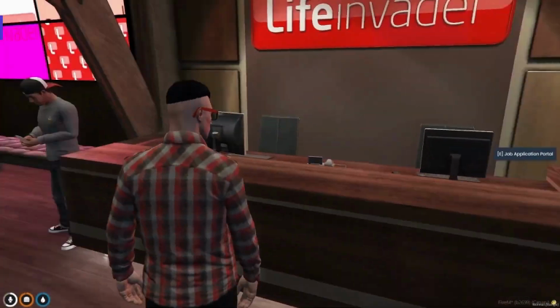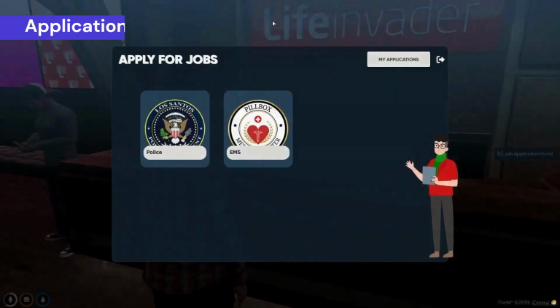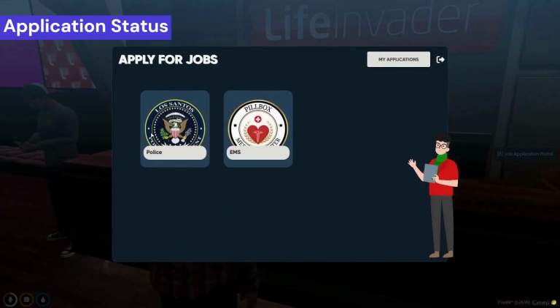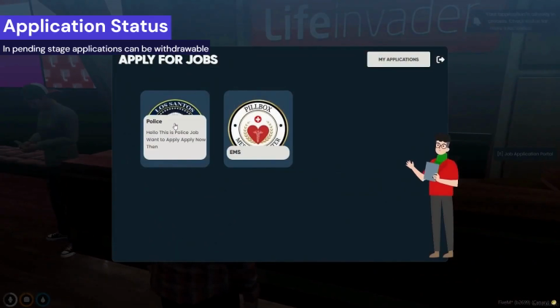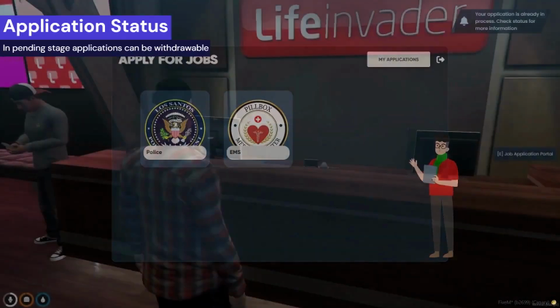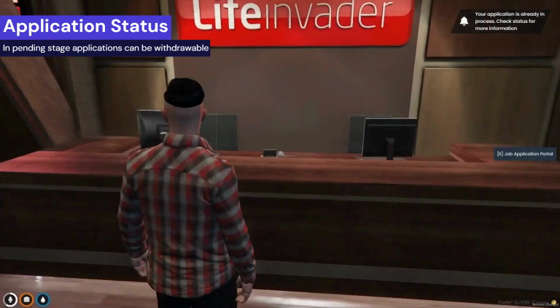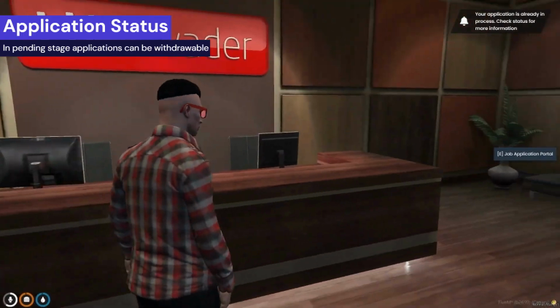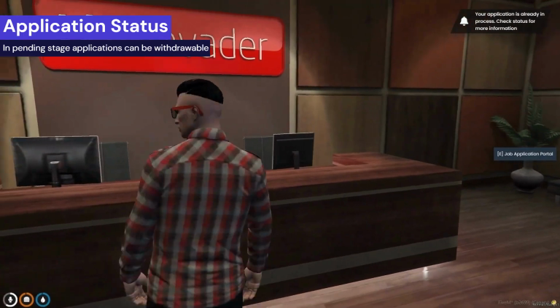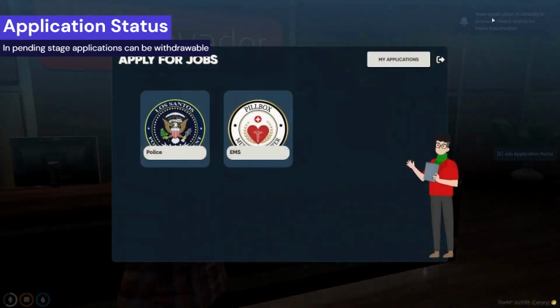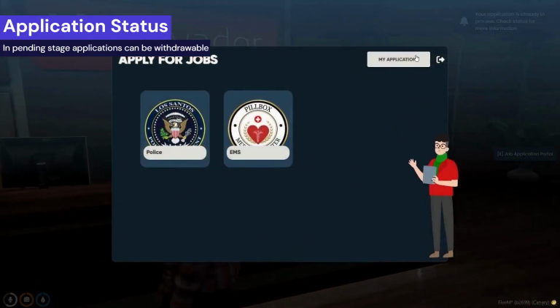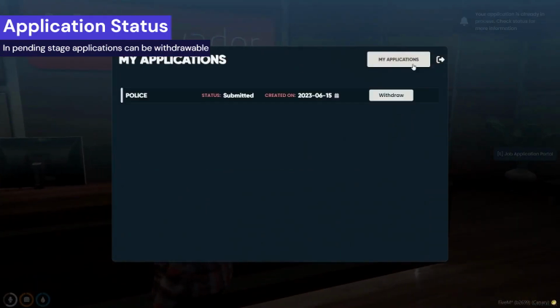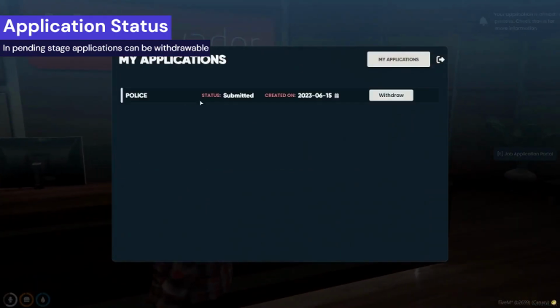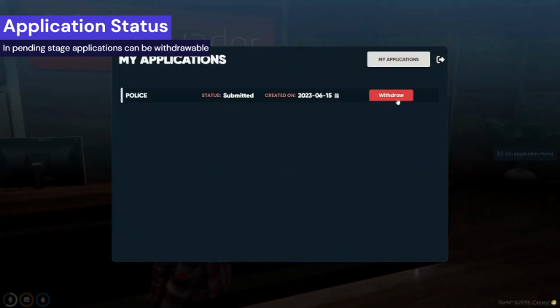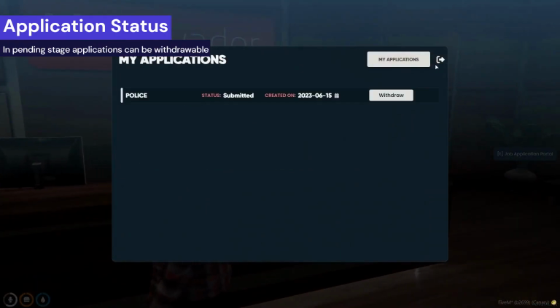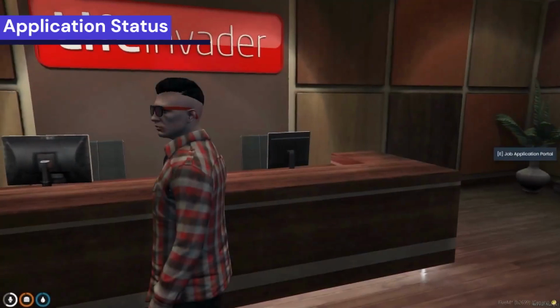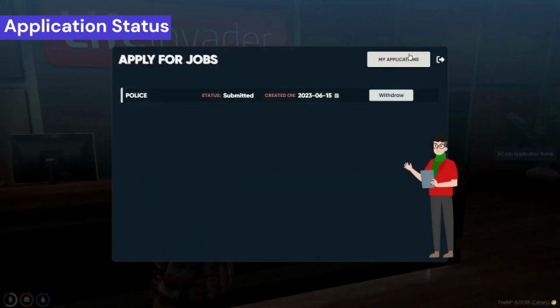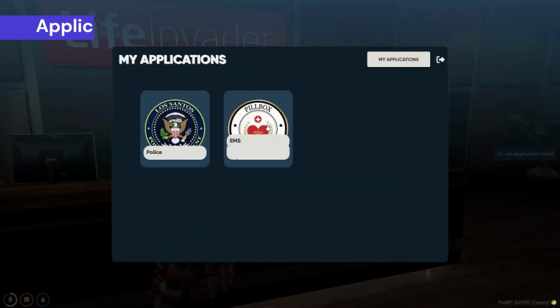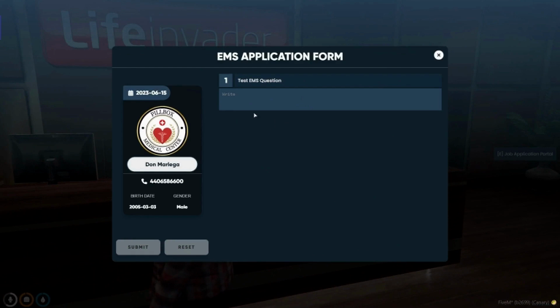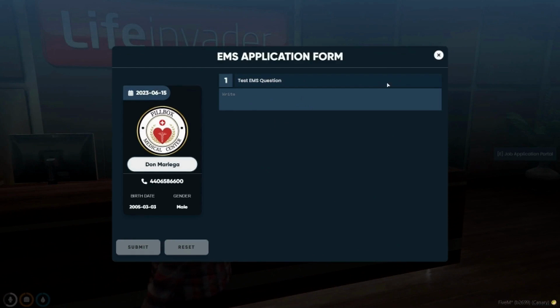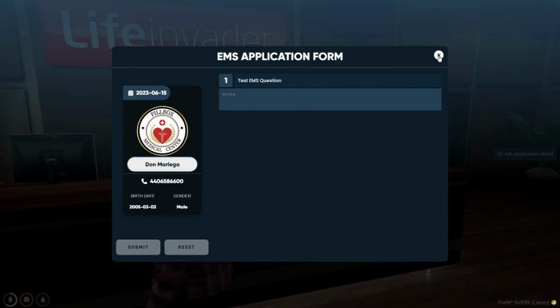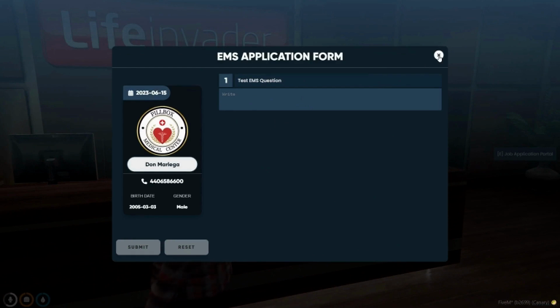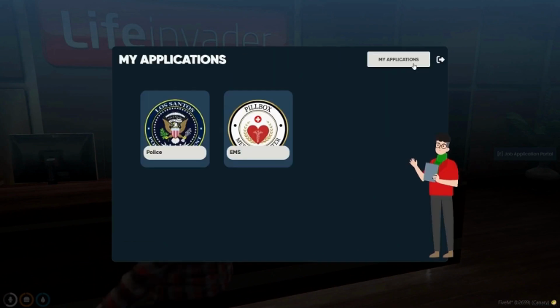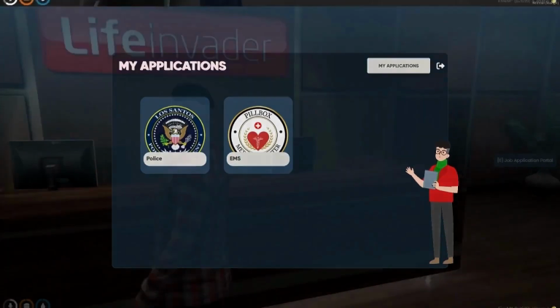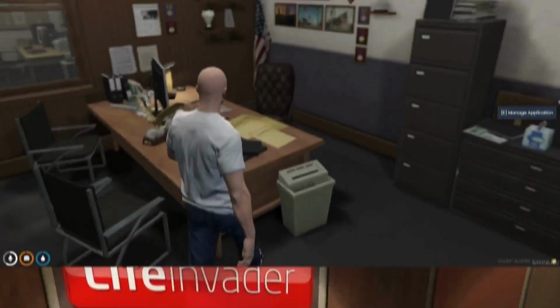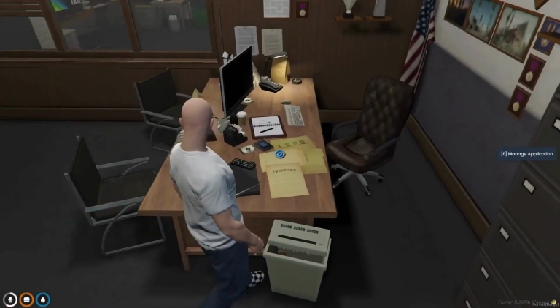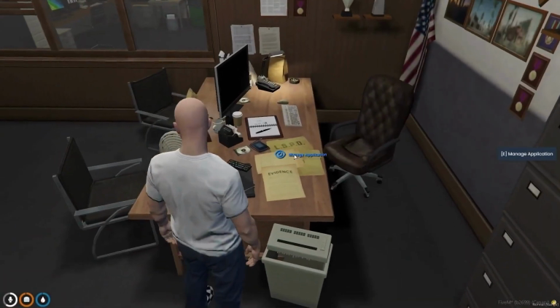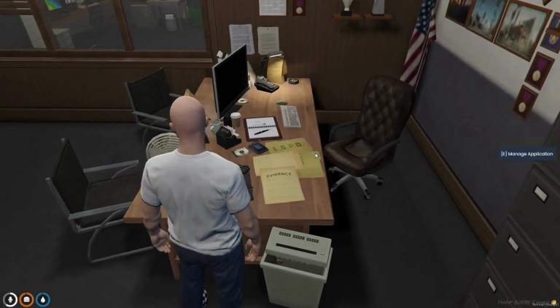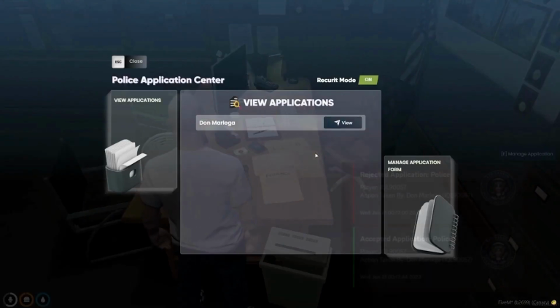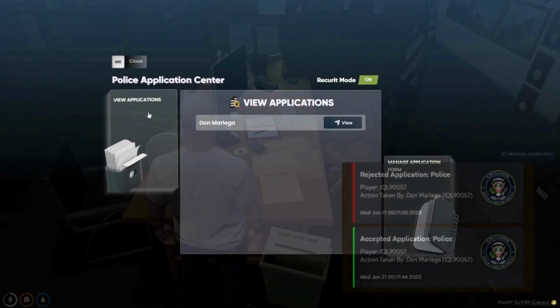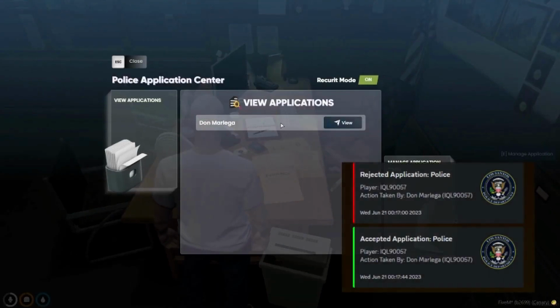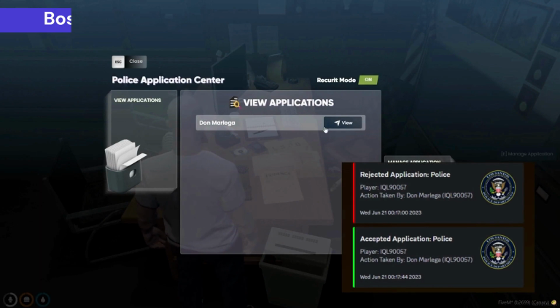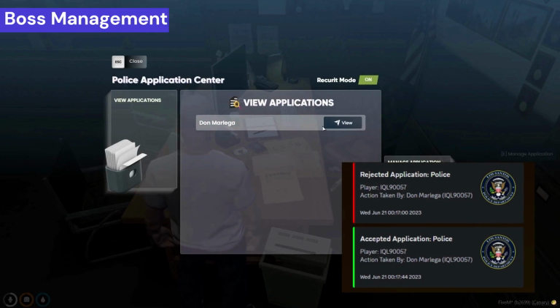If the application is in a pending stage, players can withdraw it at any time. The boss can view all applications and take actions on them.